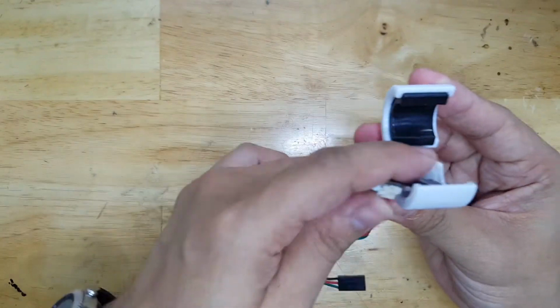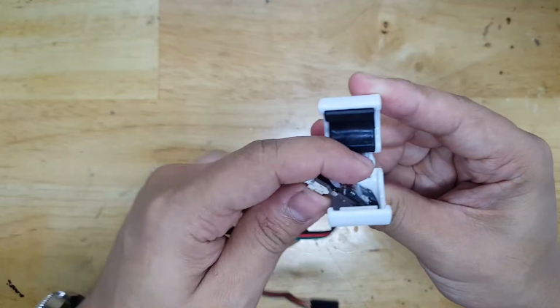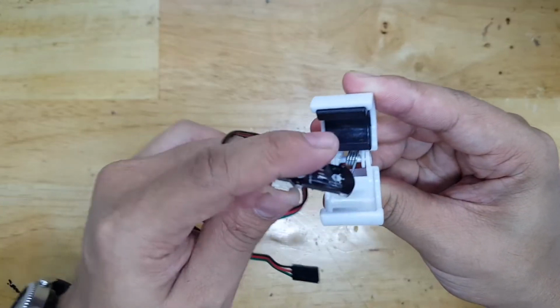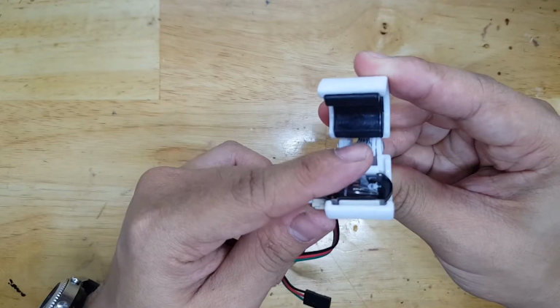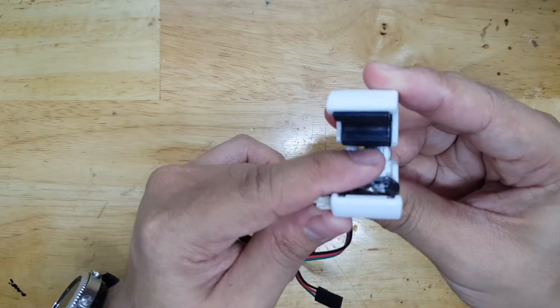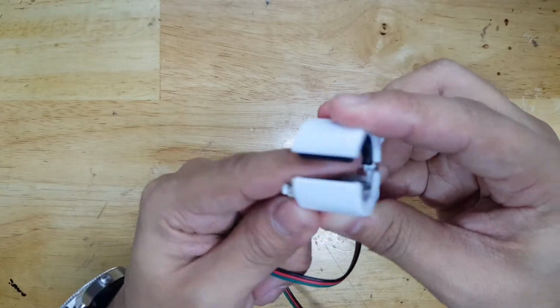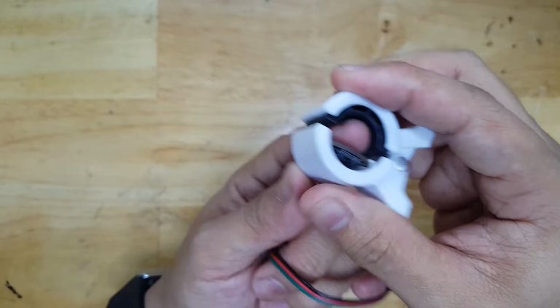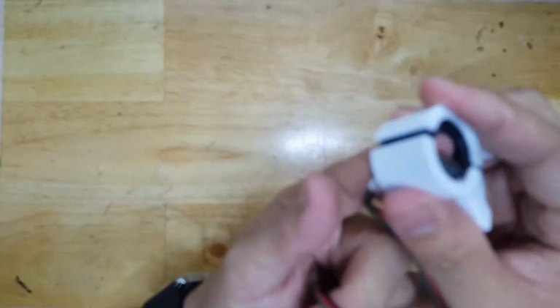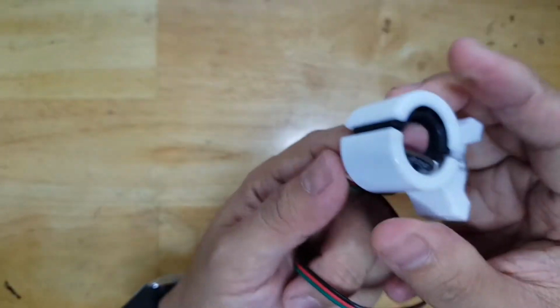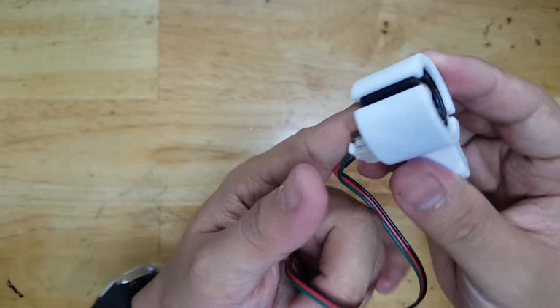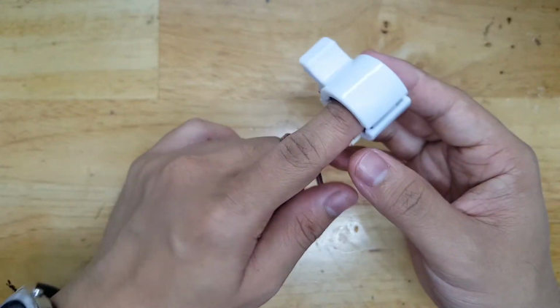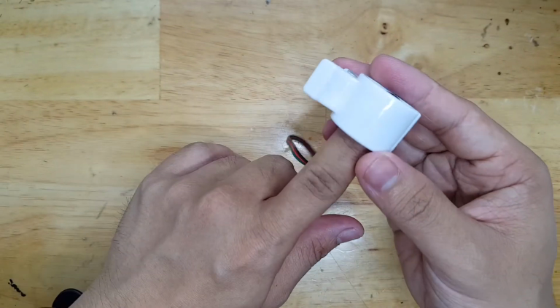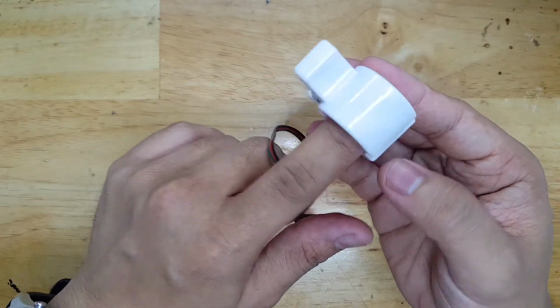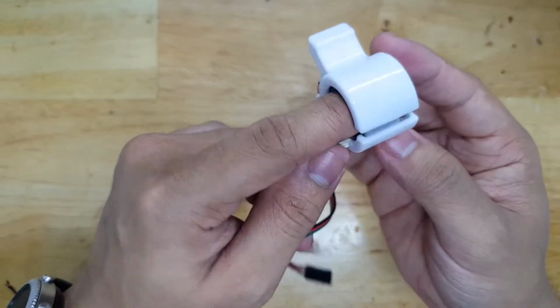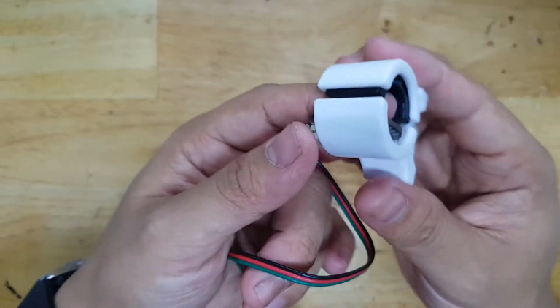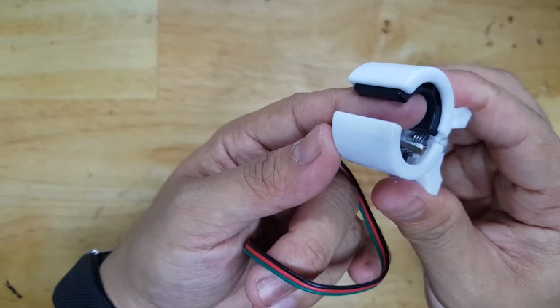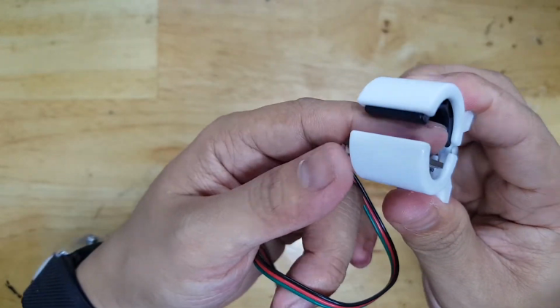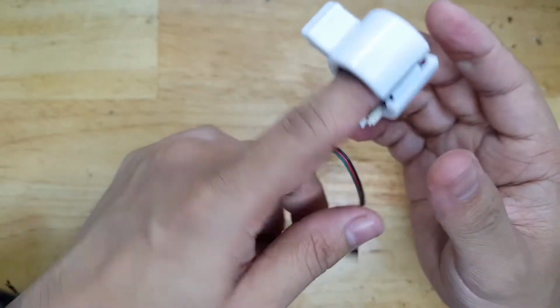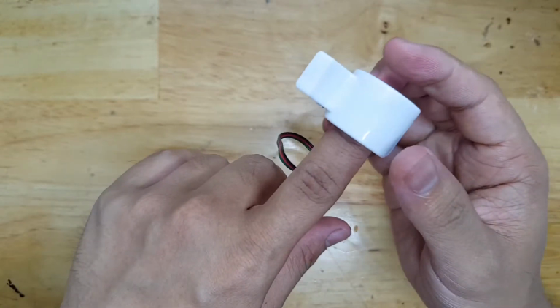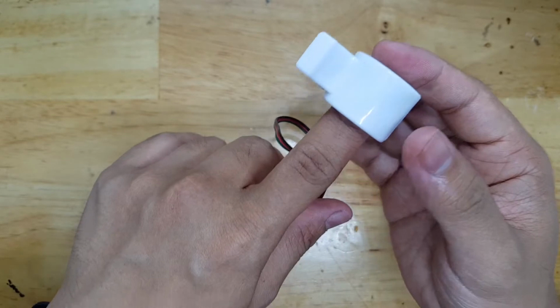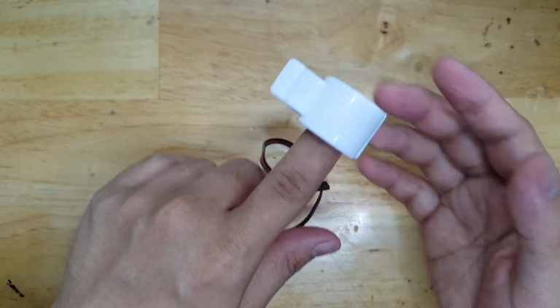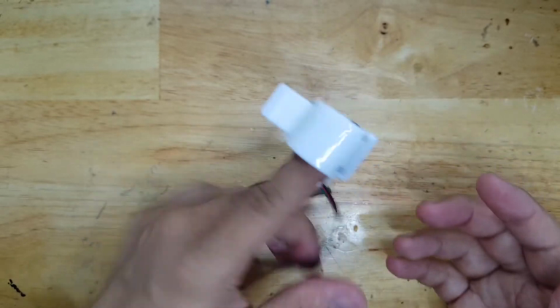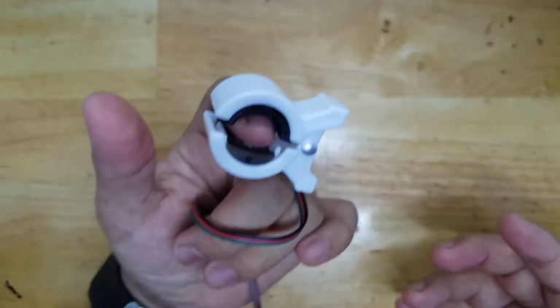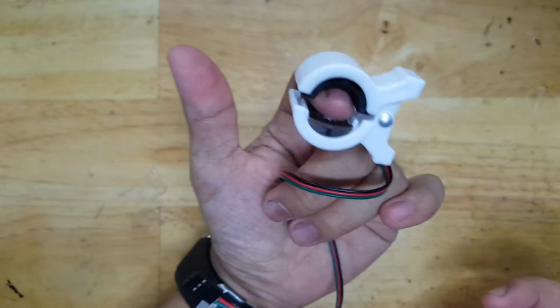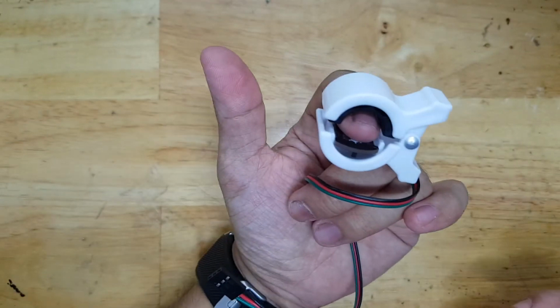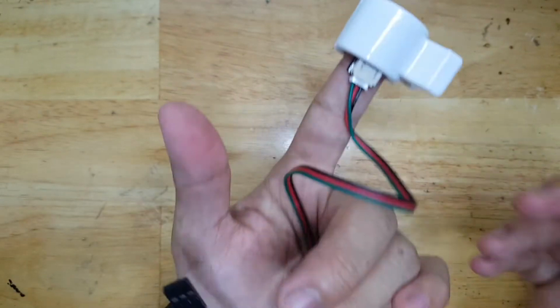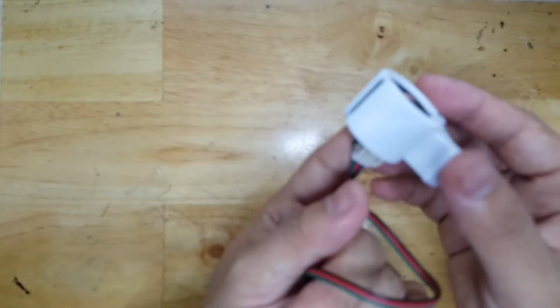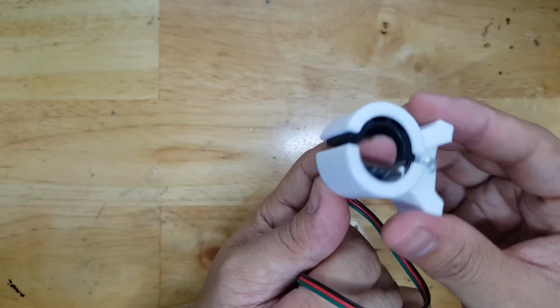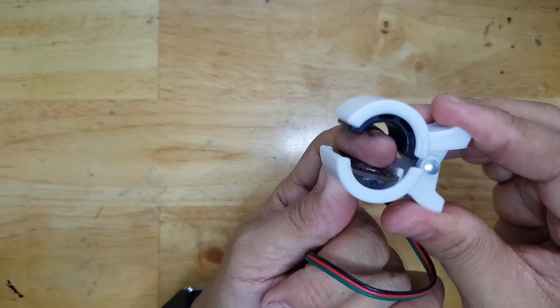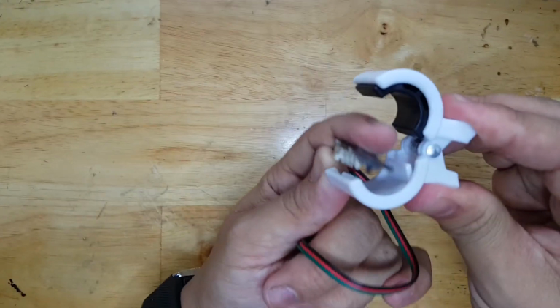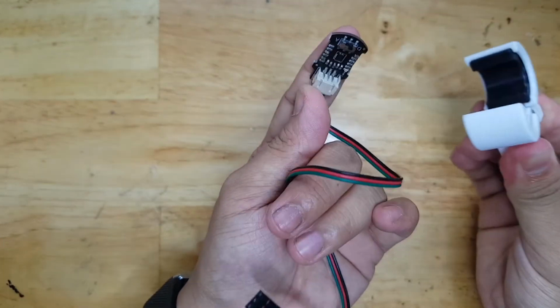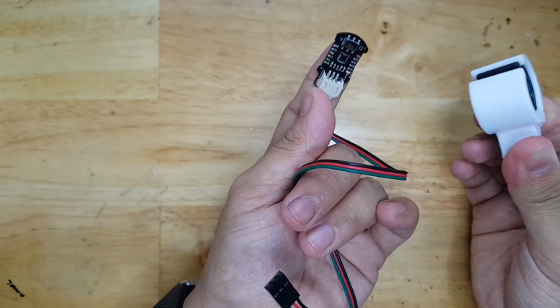This setup will be used on my wireless heart rate sensor project, and I hope you will watch that video as well. I hope you find this video useful and interesting. Please don't forget to like and to subscribe to my channel. Bye-bye.